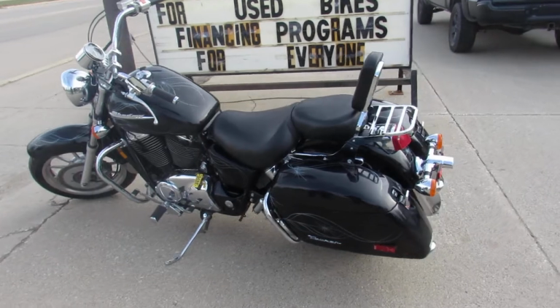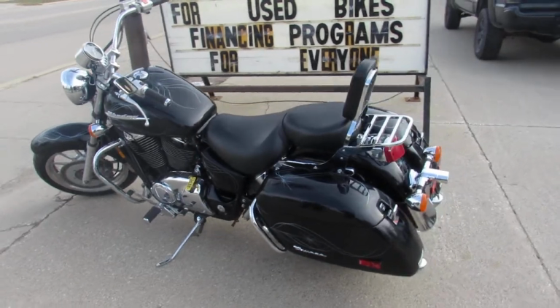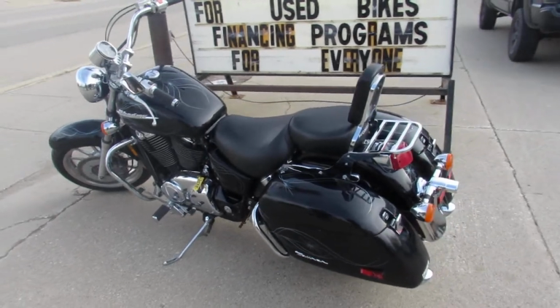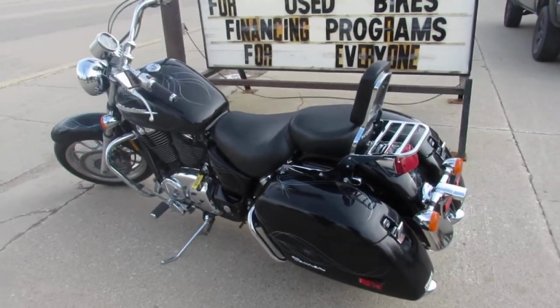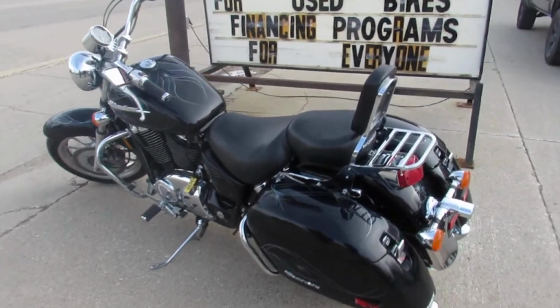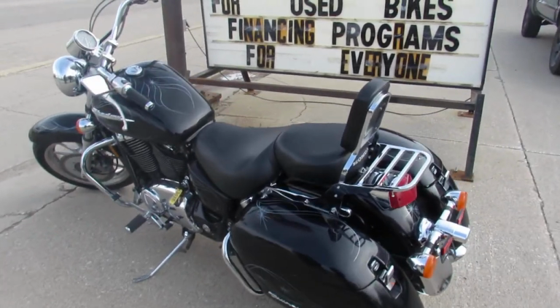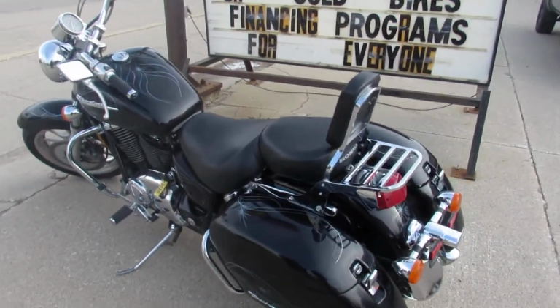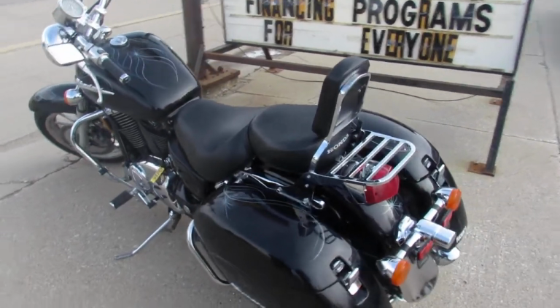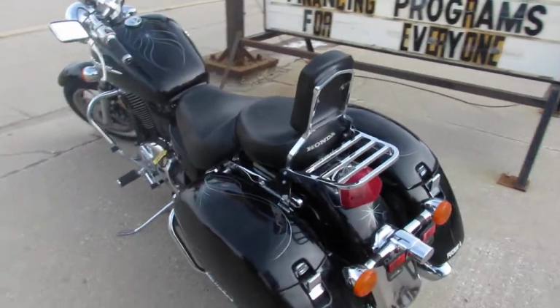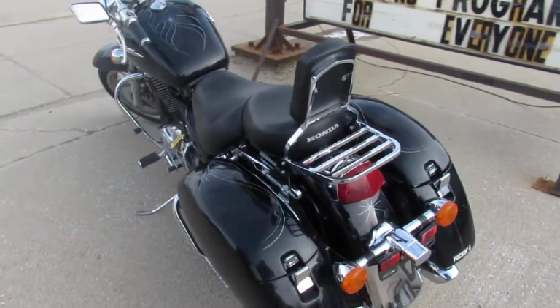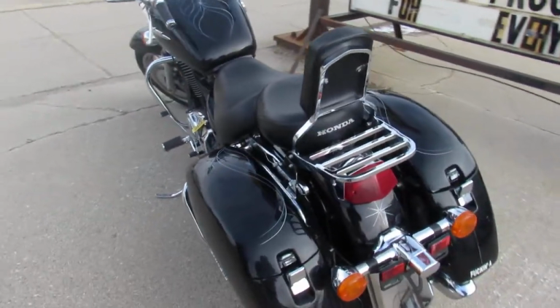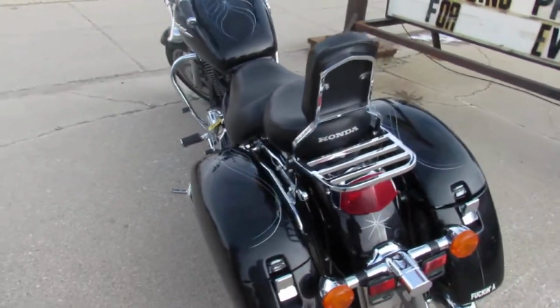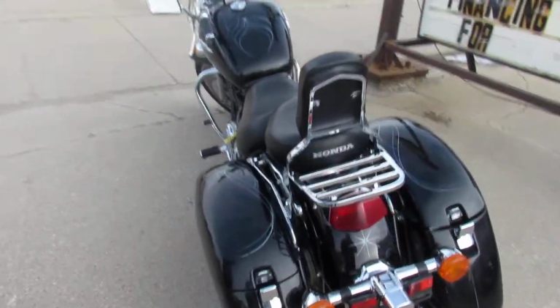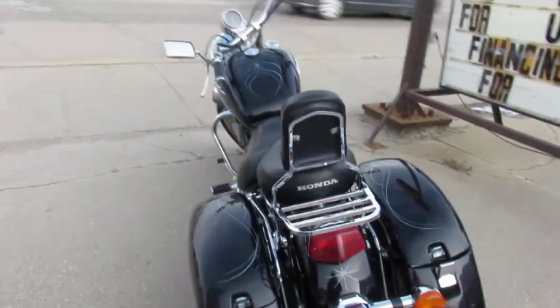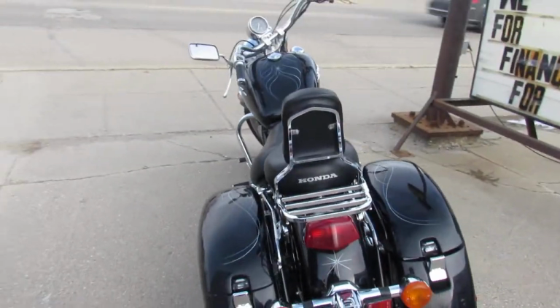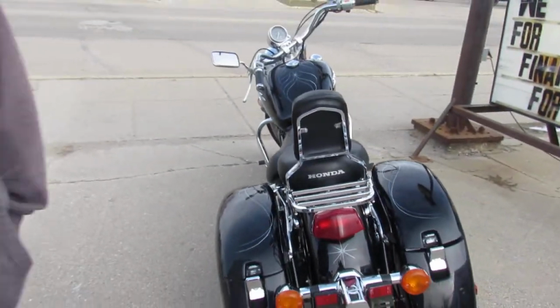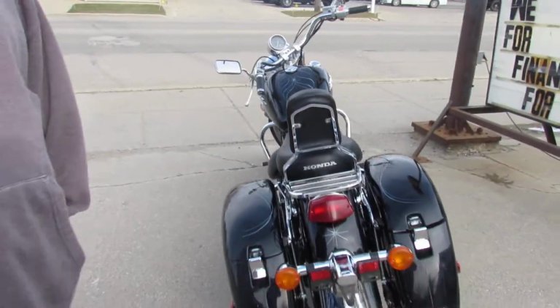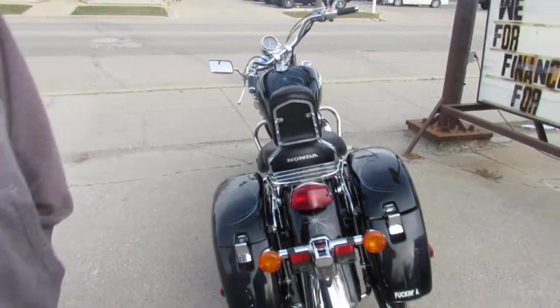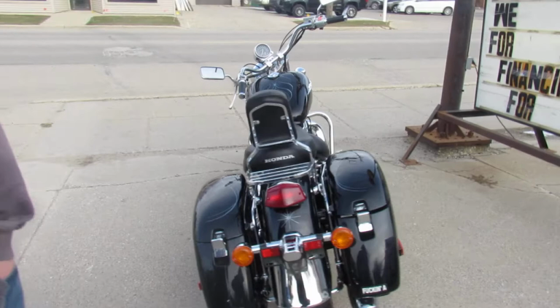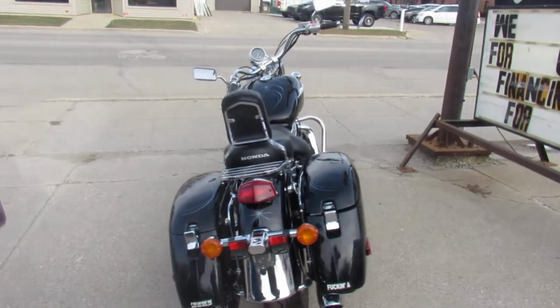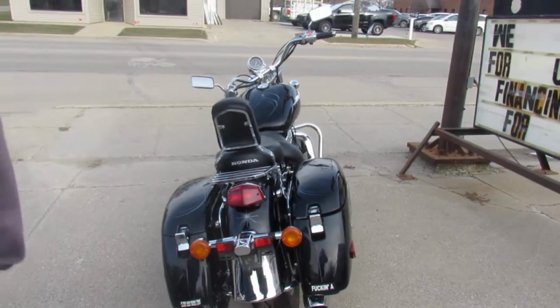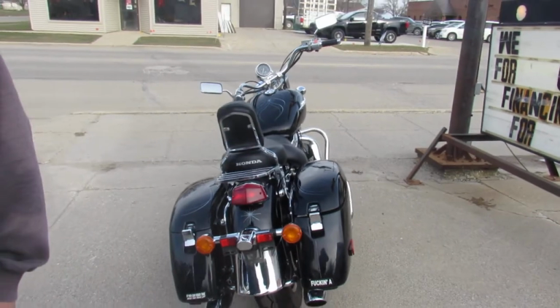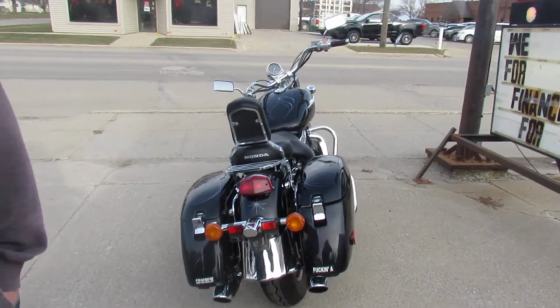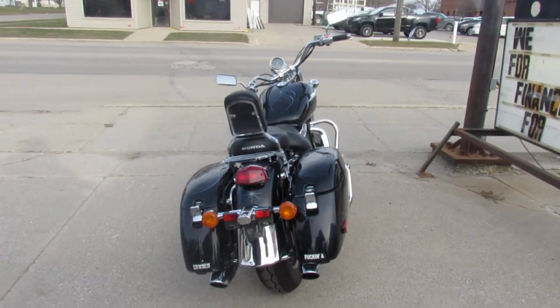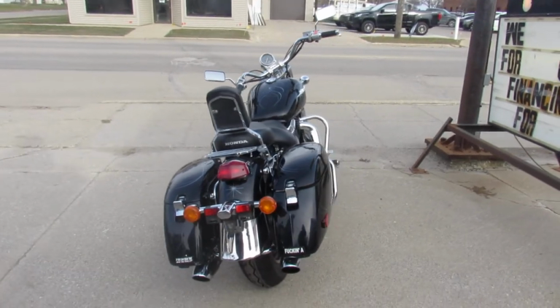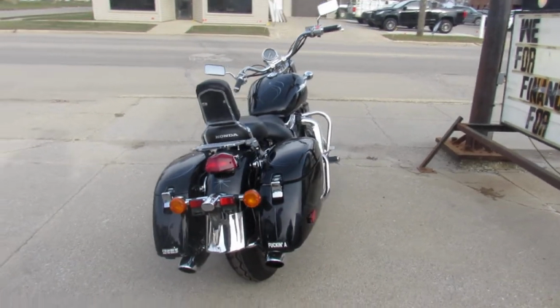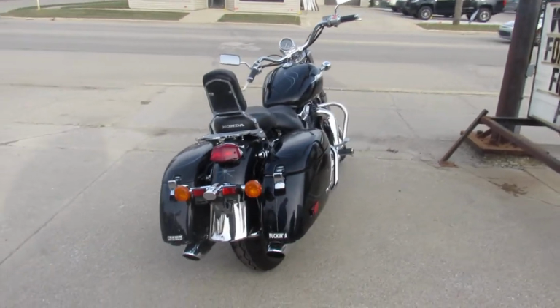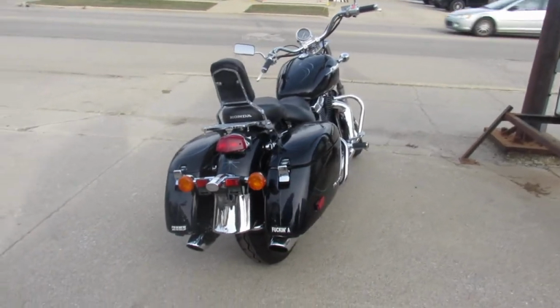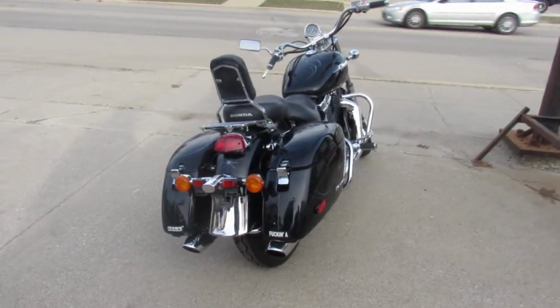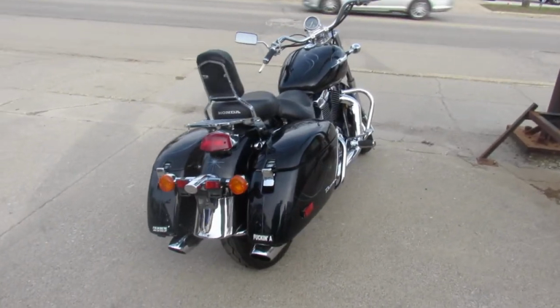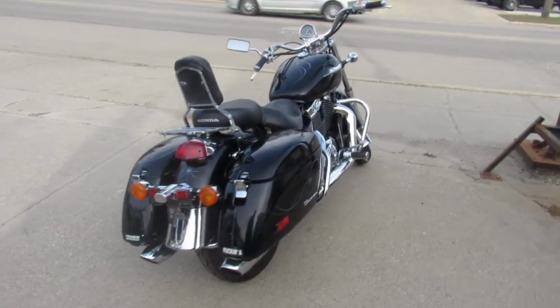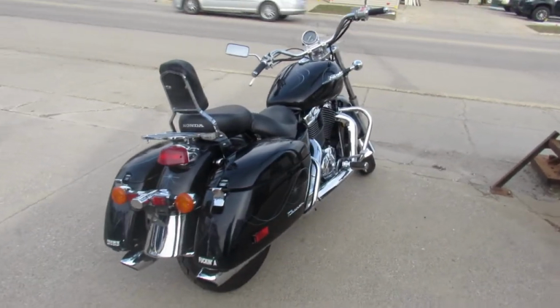We've got over 500 used bikes in stock. Stop in and see us or give us a call at 810-648-9500.